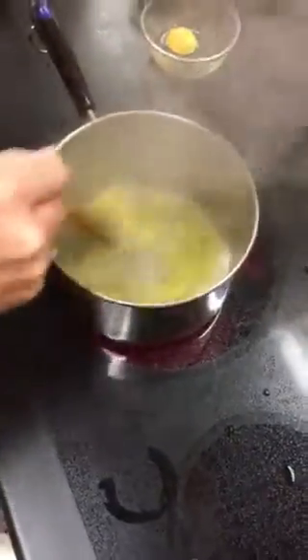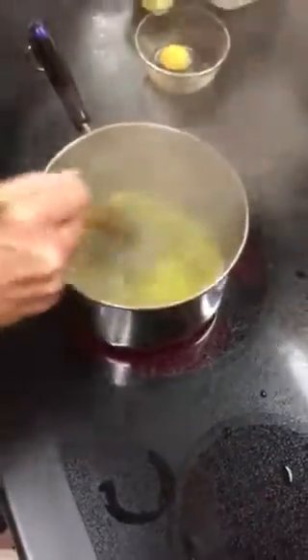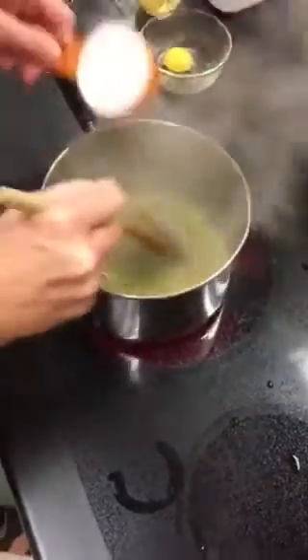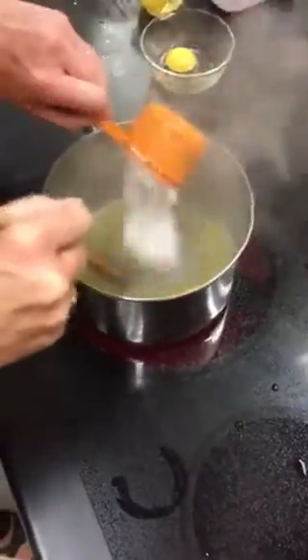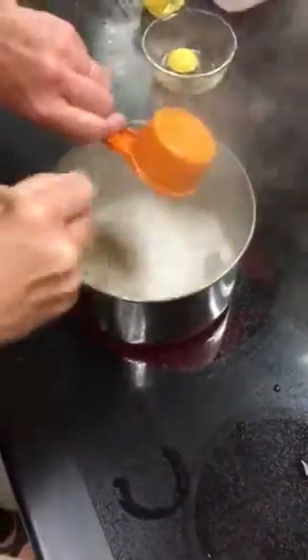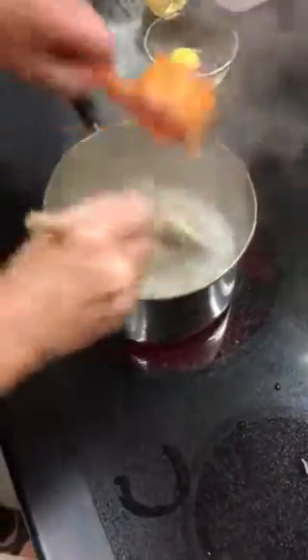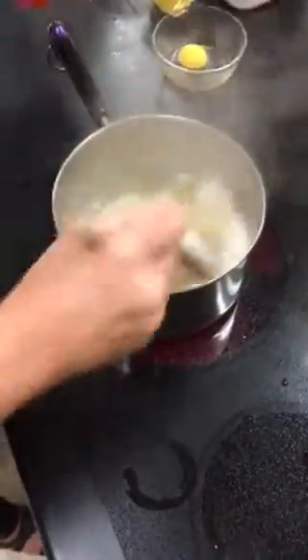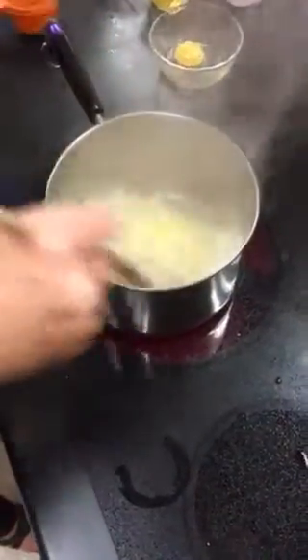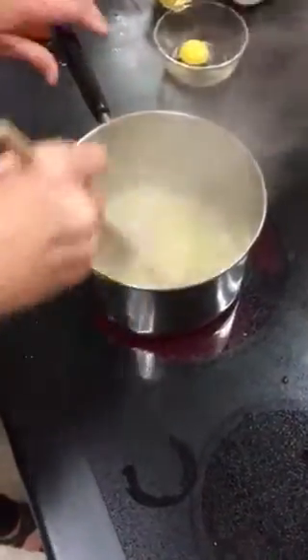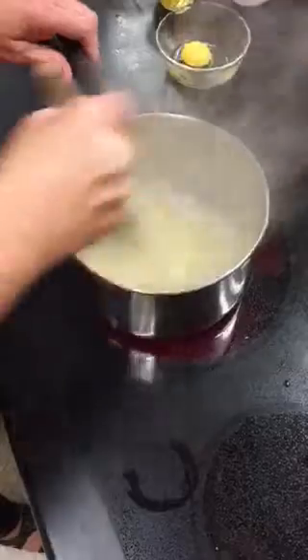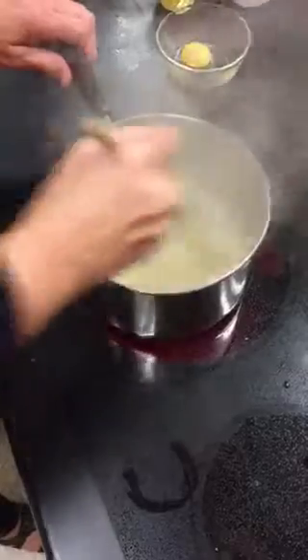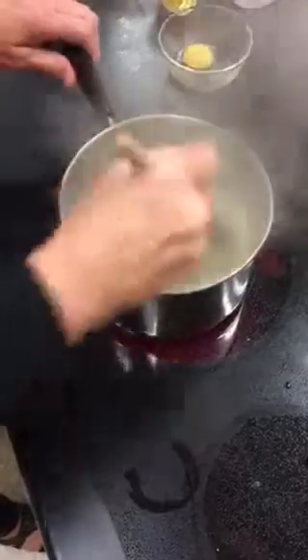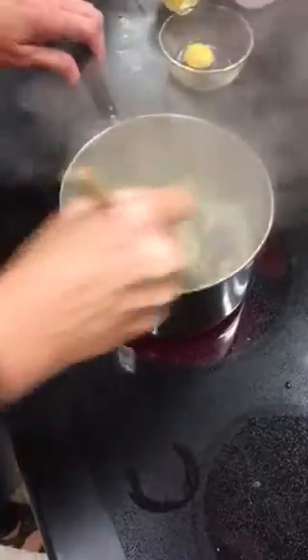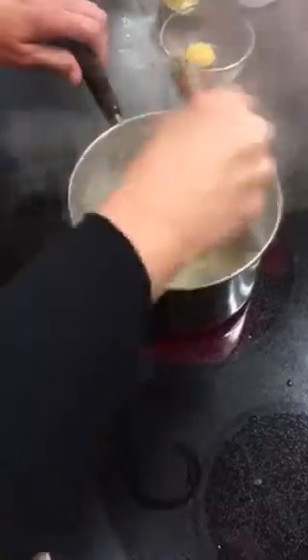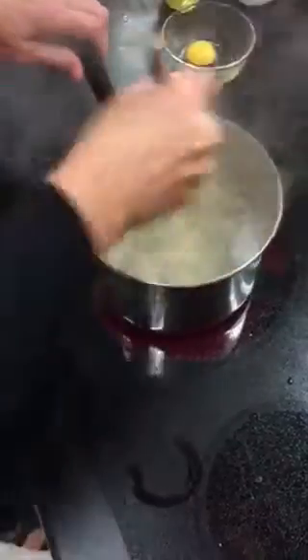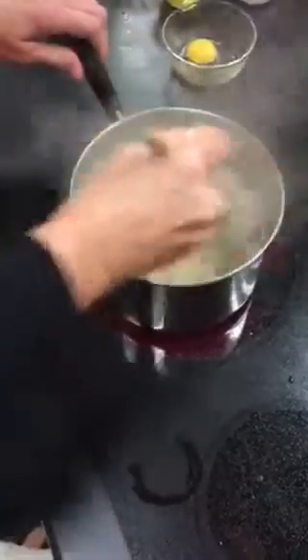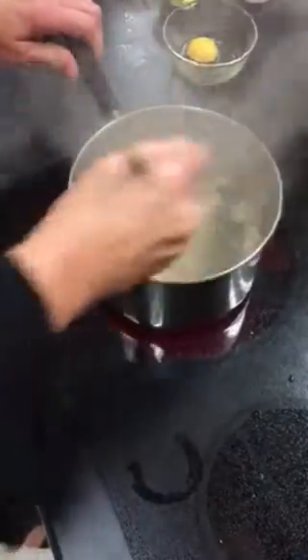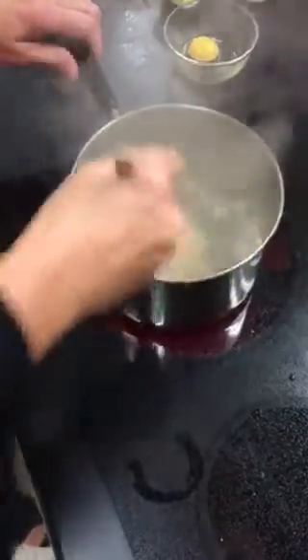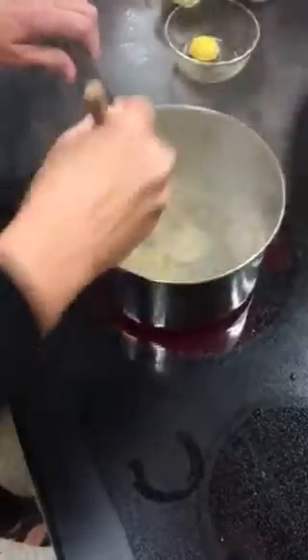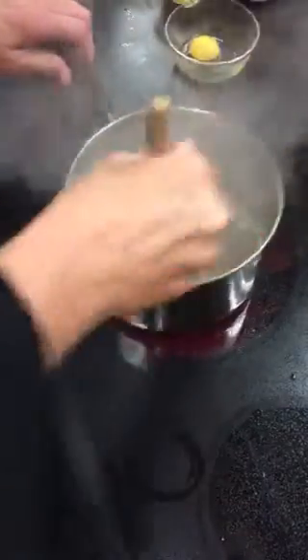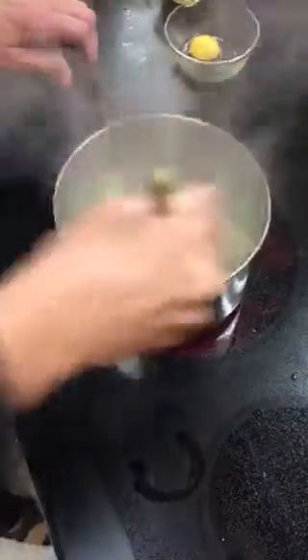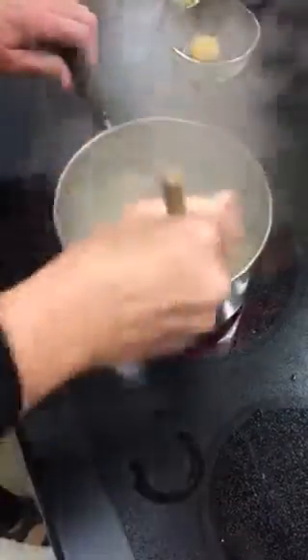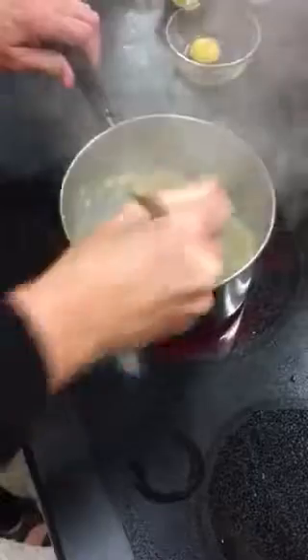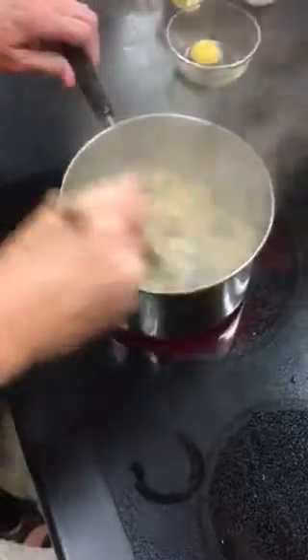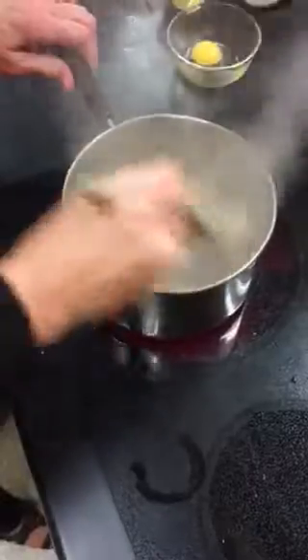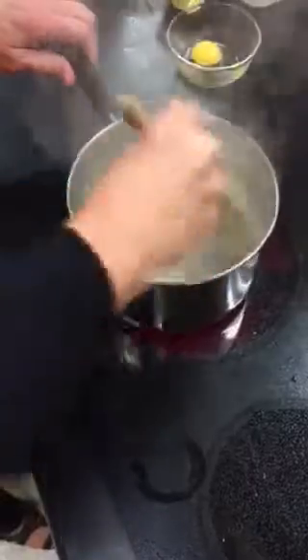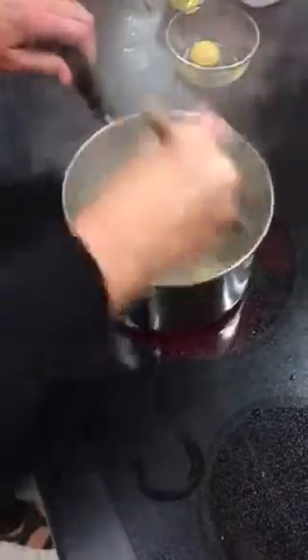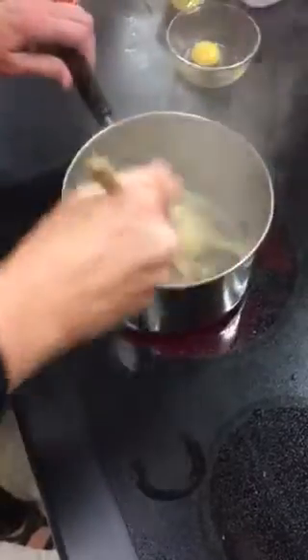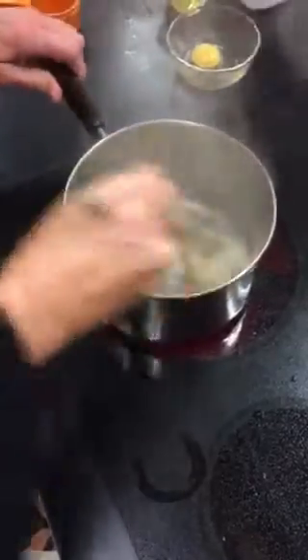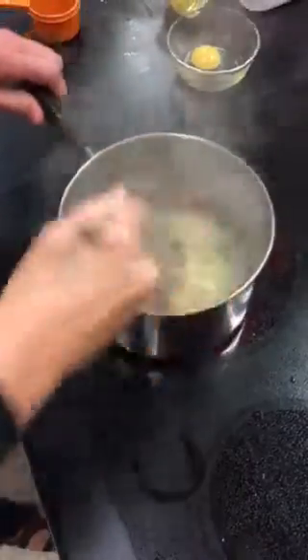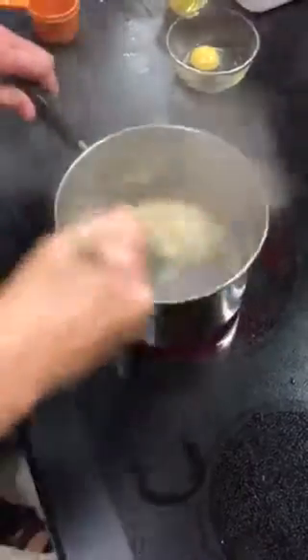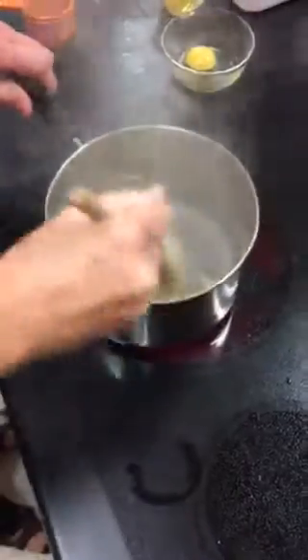I'm going to add my flour all at once and stir. It starts to come away from the sides of my pan, and I remove it from the heat.